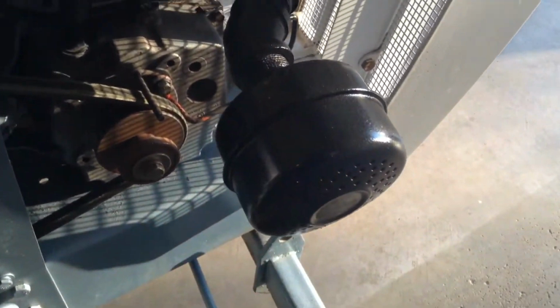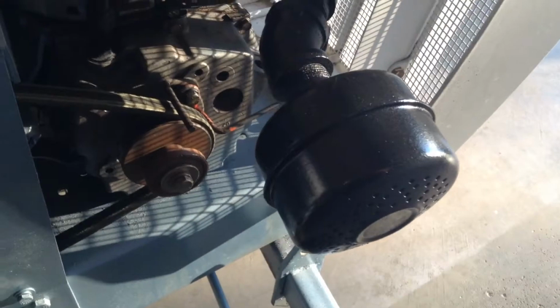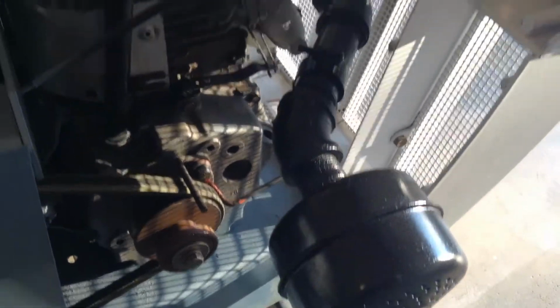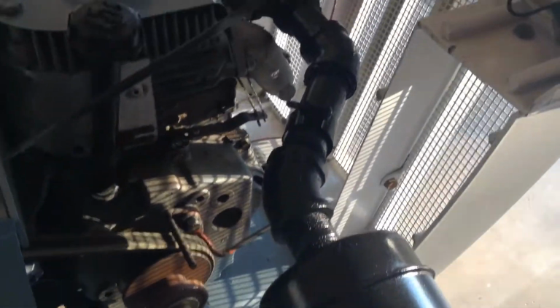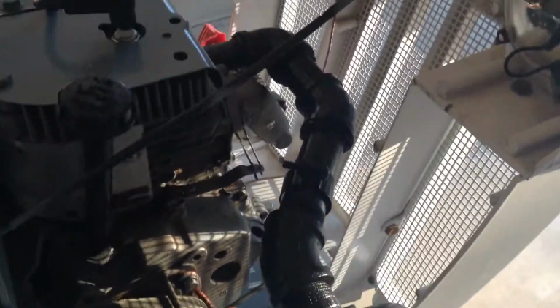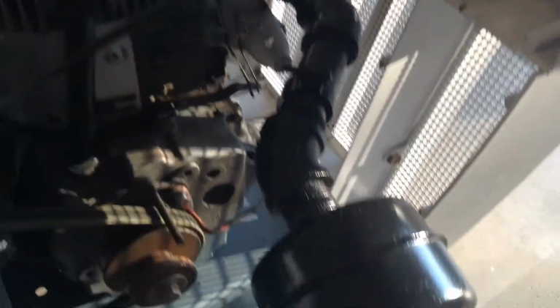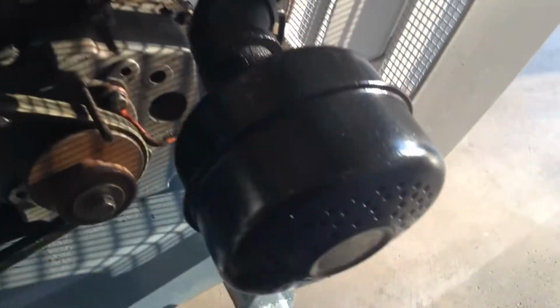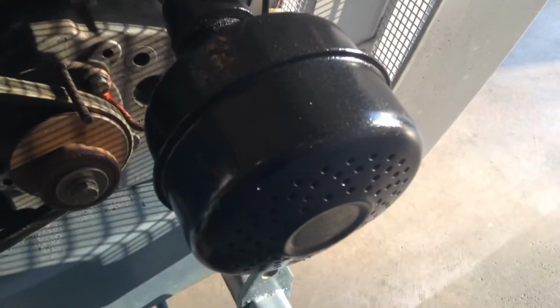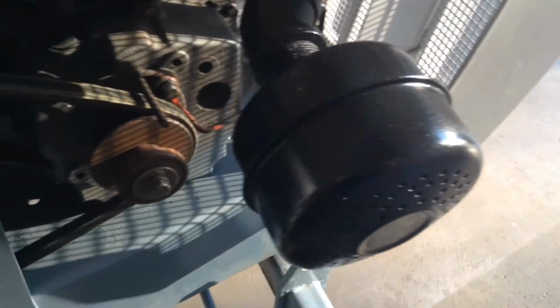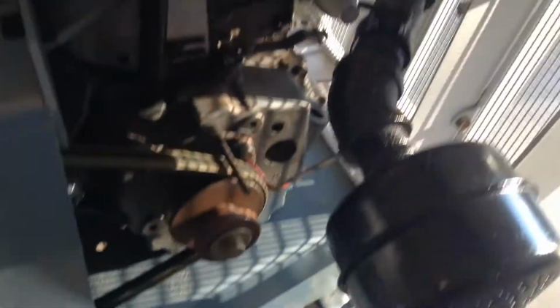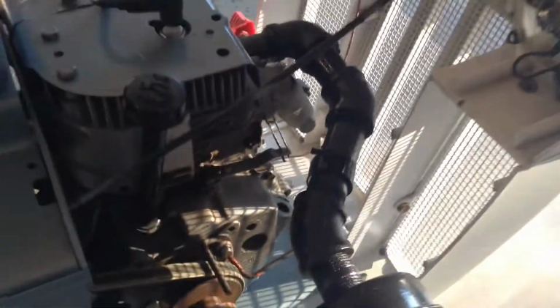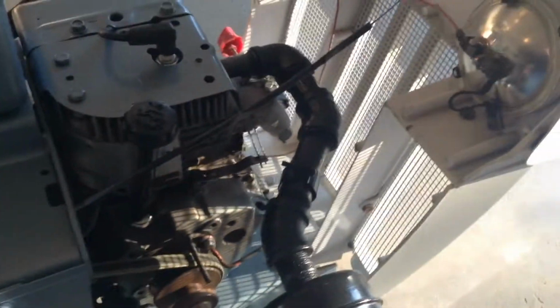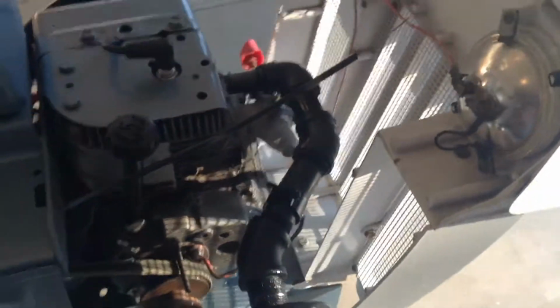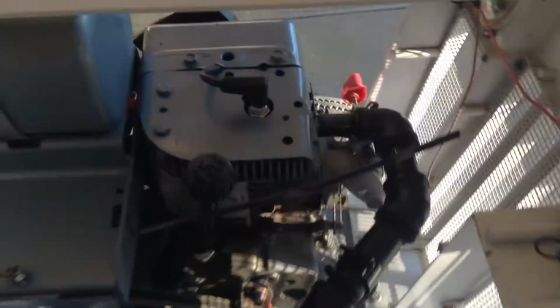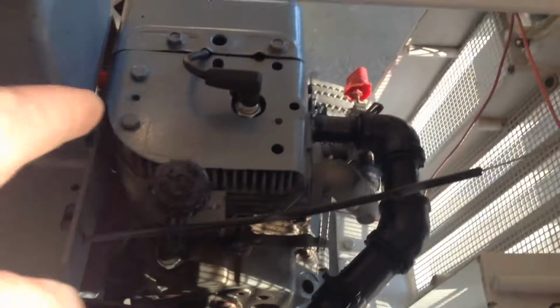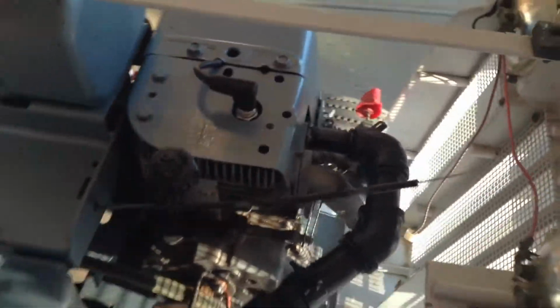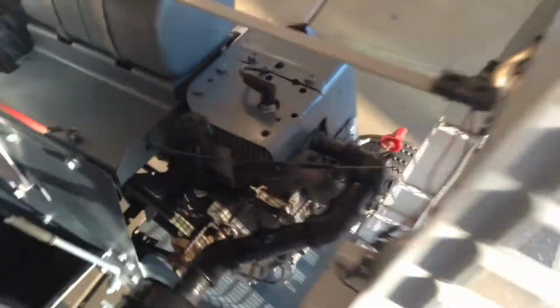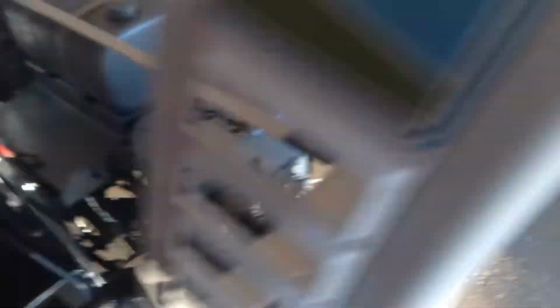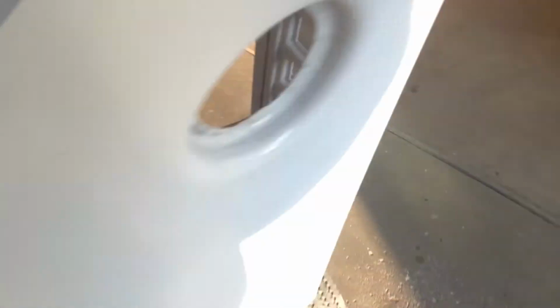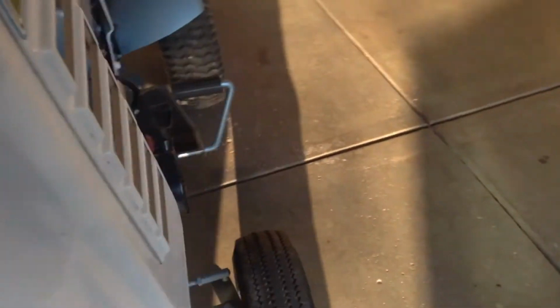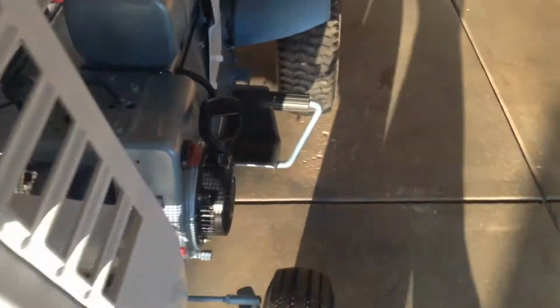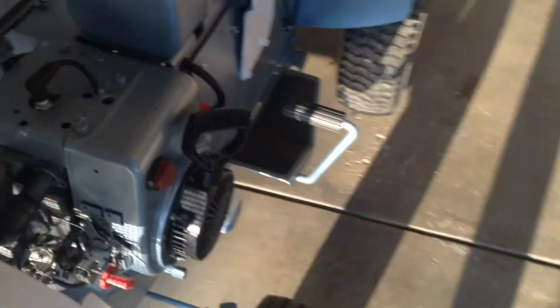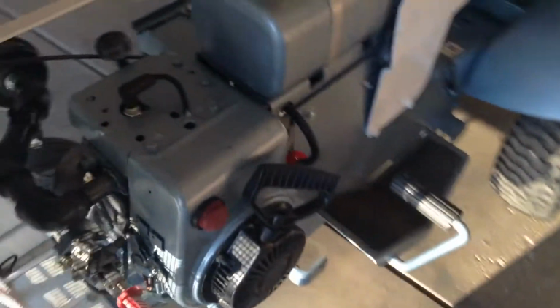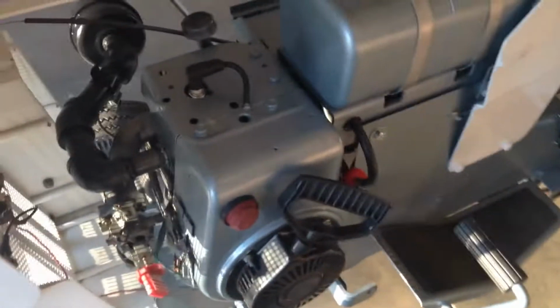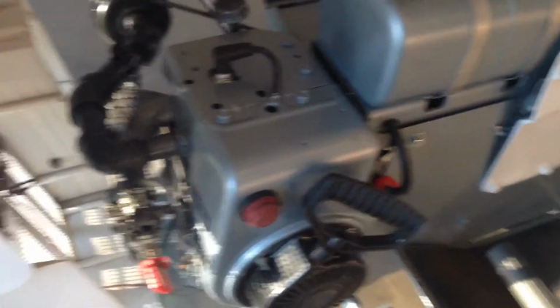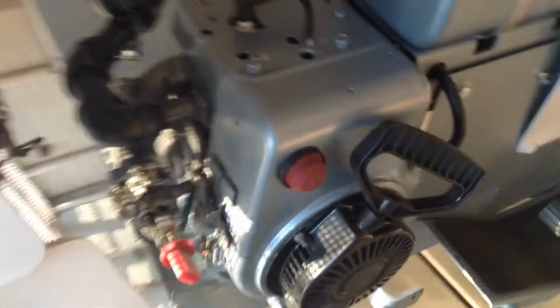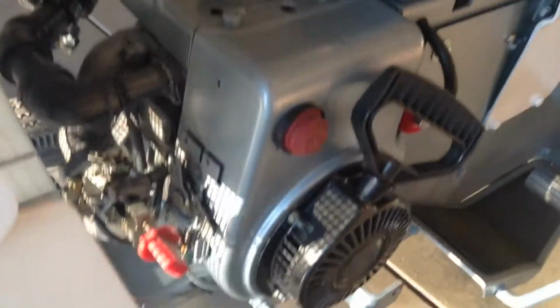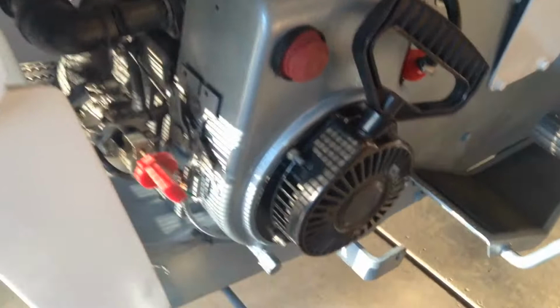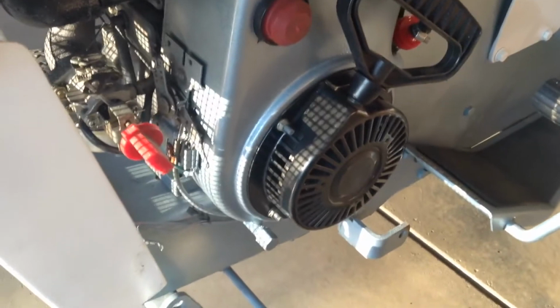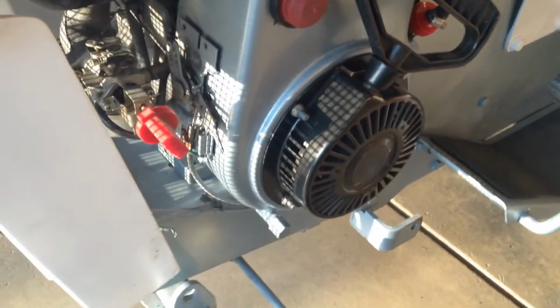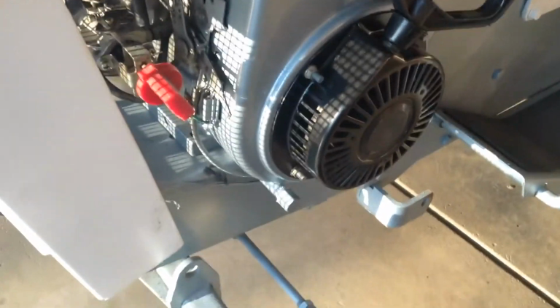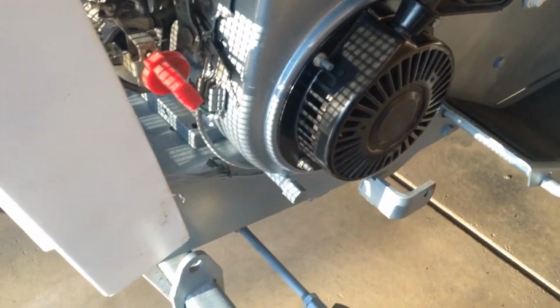I shot this muffler in black — kind of gloss black because that's all I had left. I shot the engine in the blue. The lighting kind of stinks, but it looks a lot better.